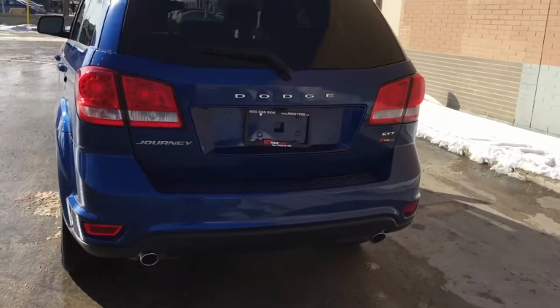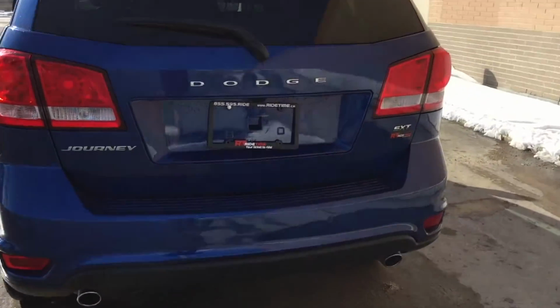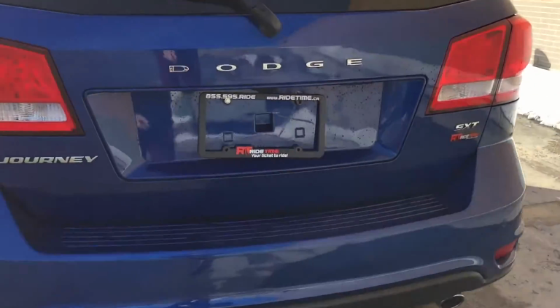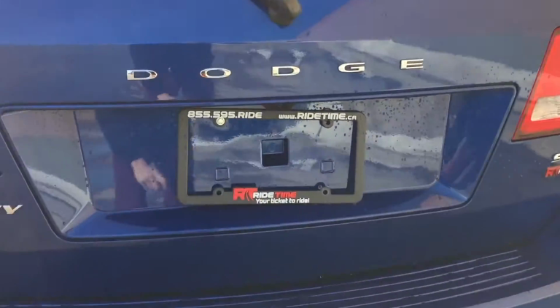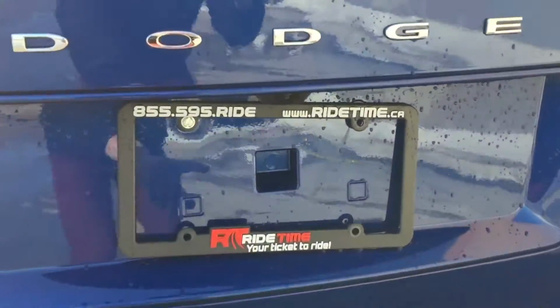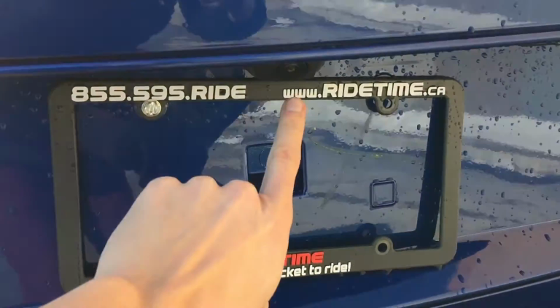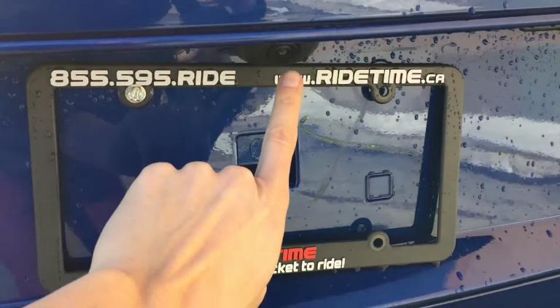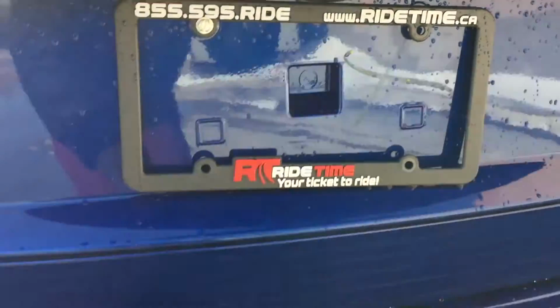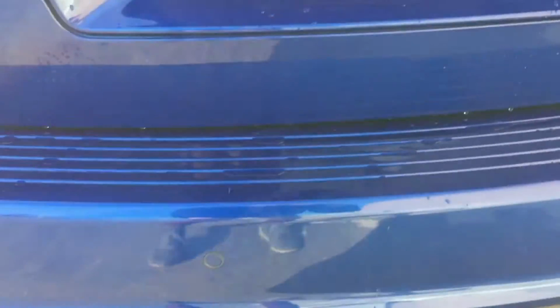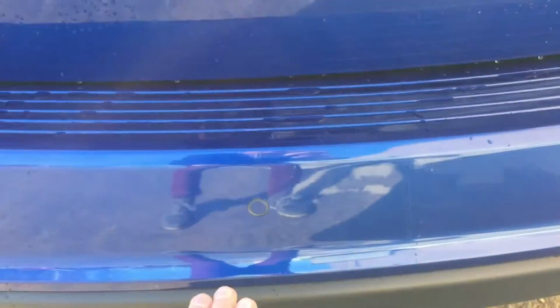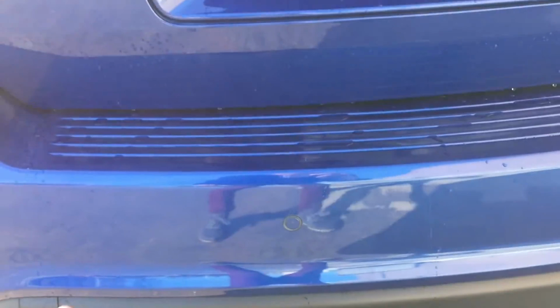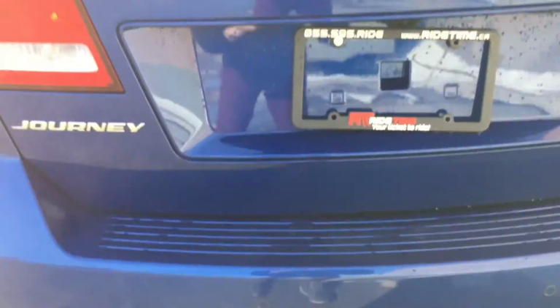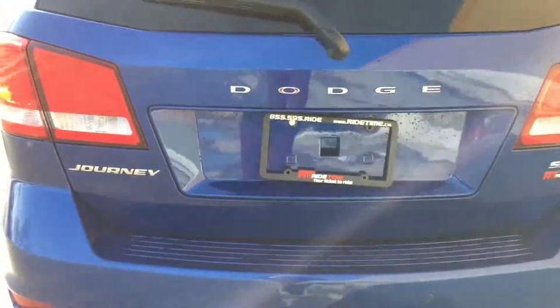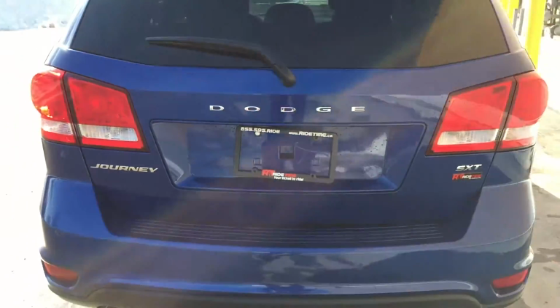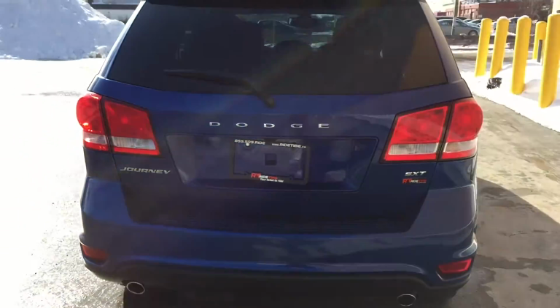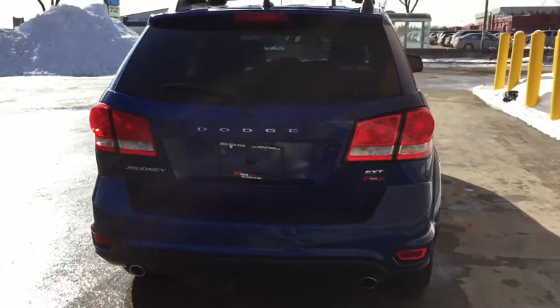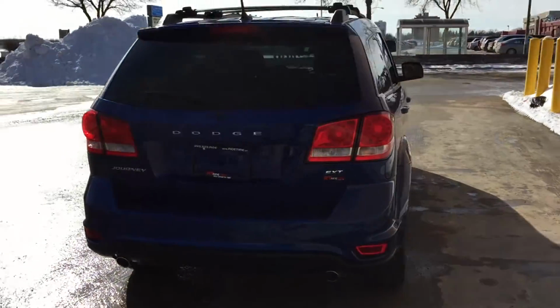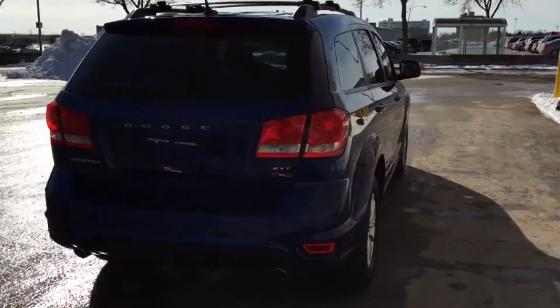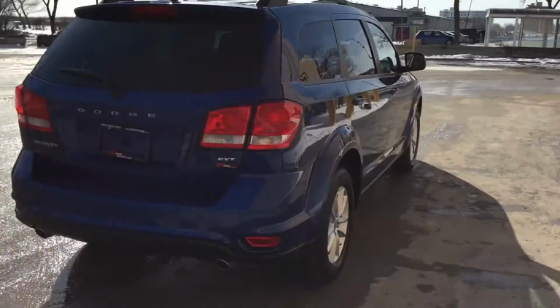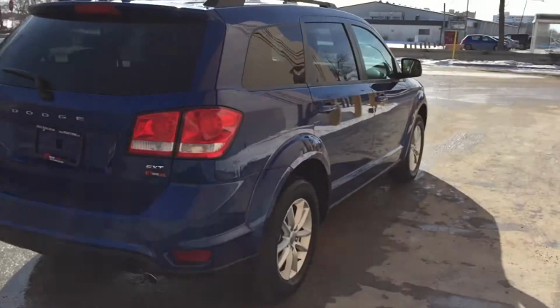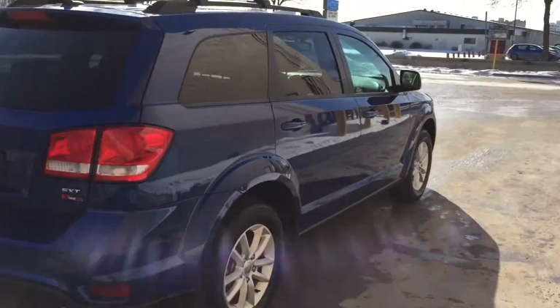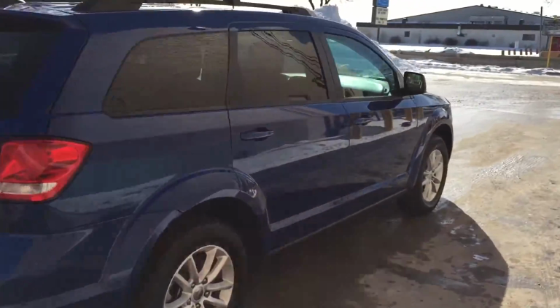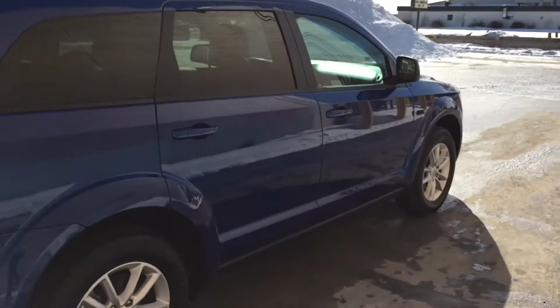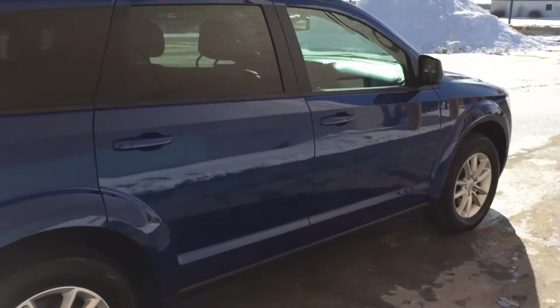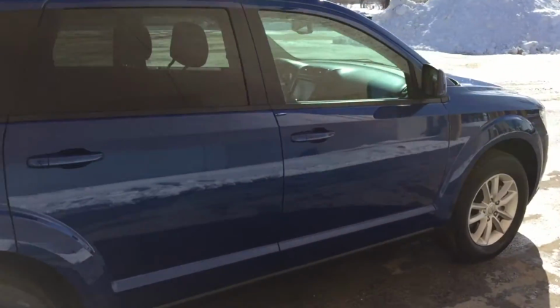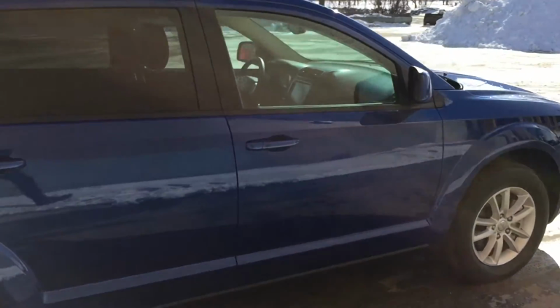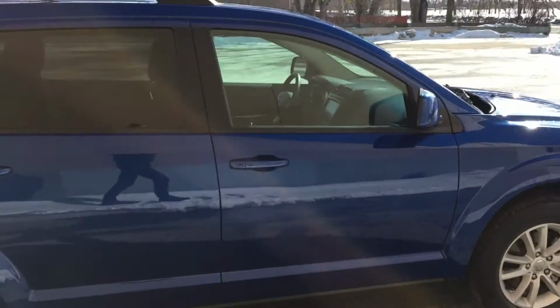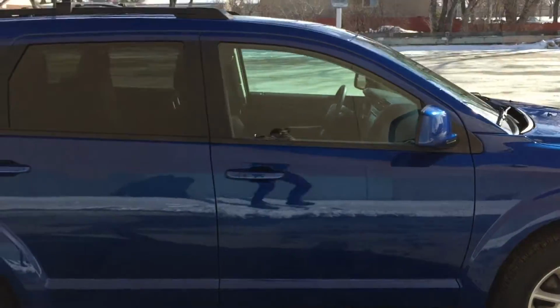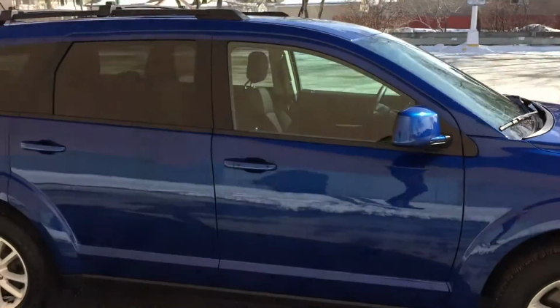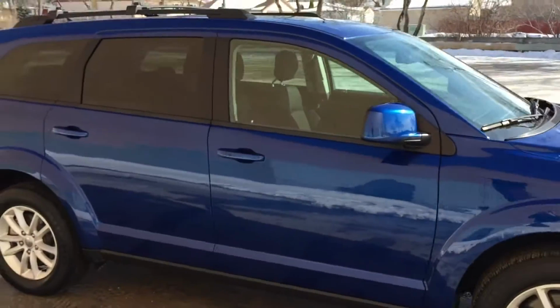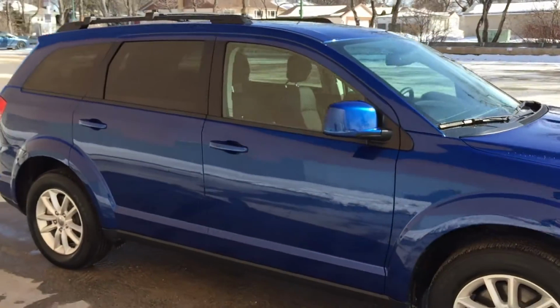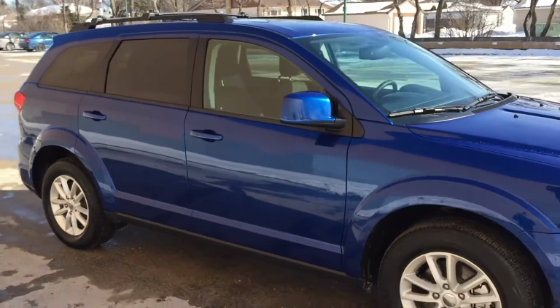Zooming in here — I got to show you there is a backup camera right there and the backup sensors, which makes it a lot easier to reverse this vehicle. The blue just pops in the sun and the body is in just fantastic shape.